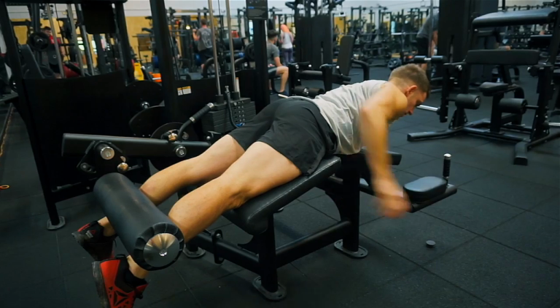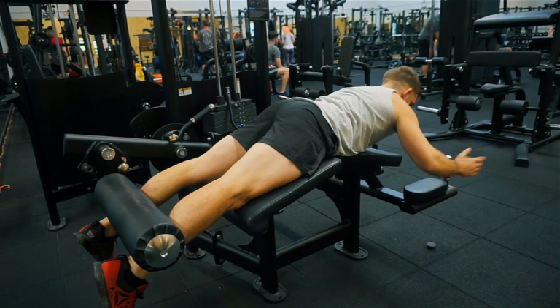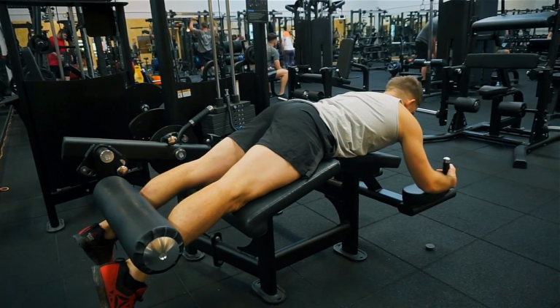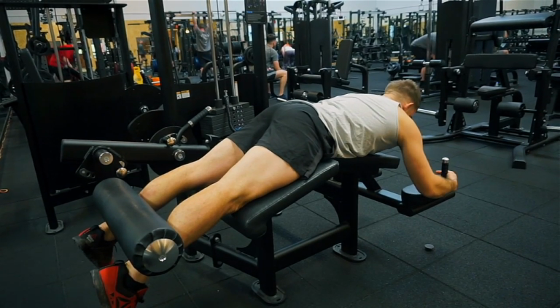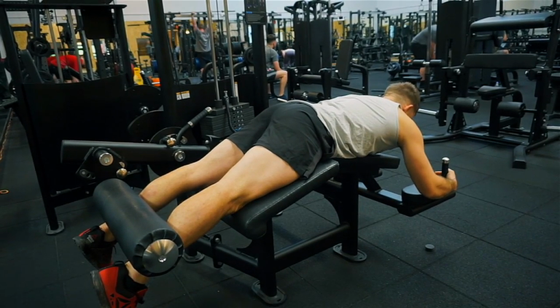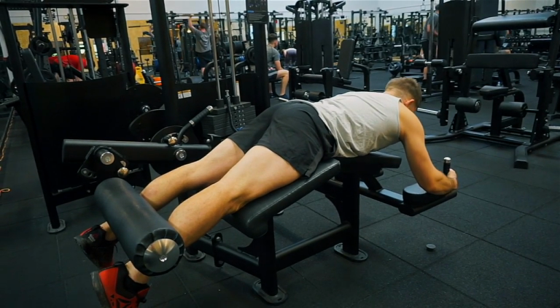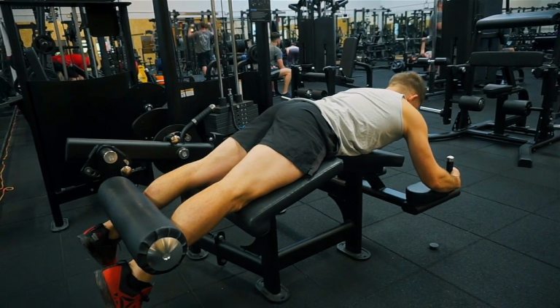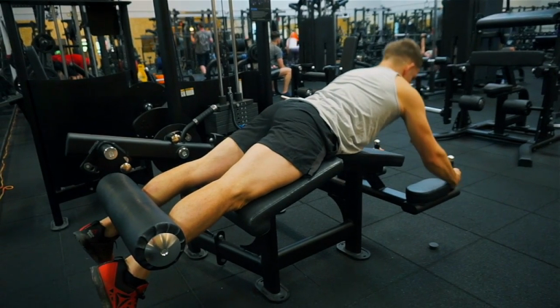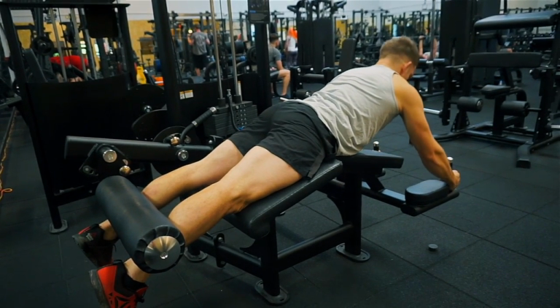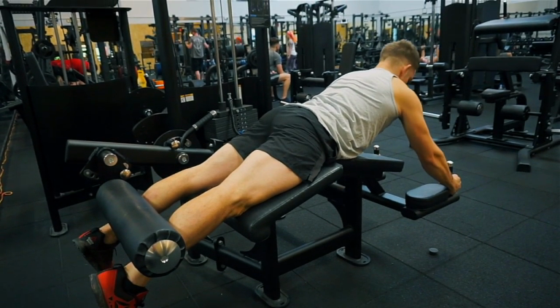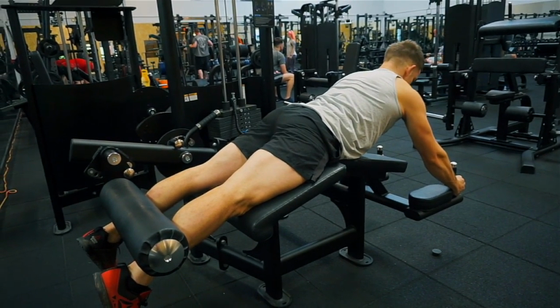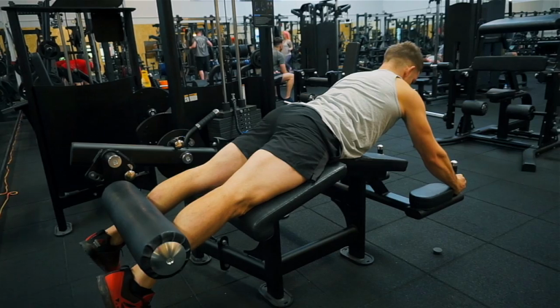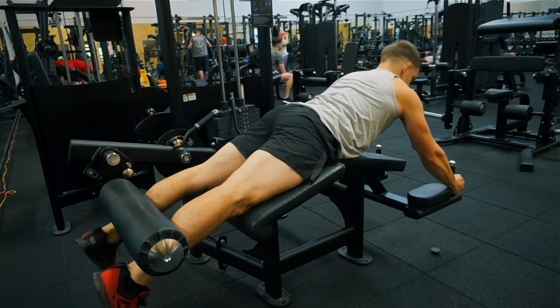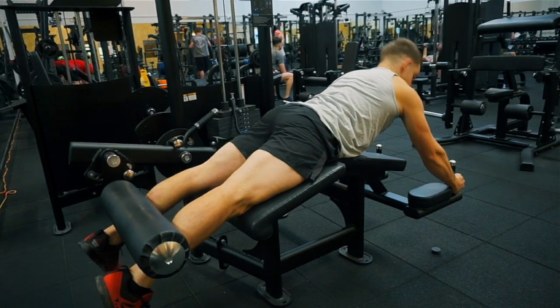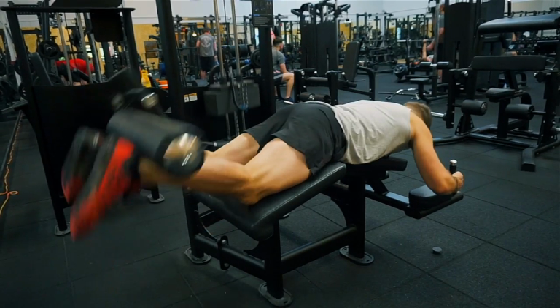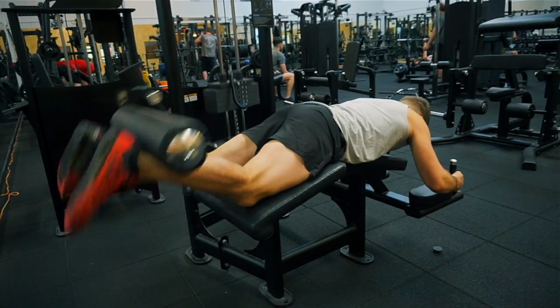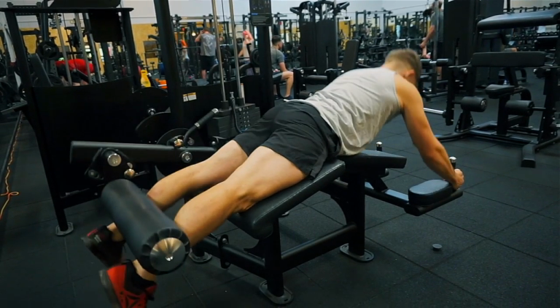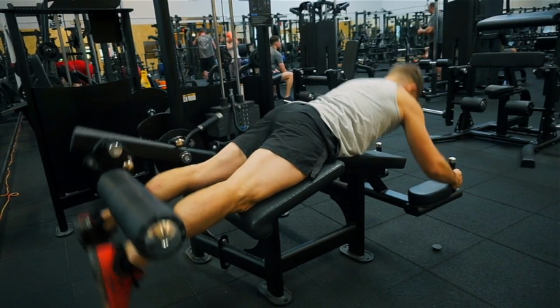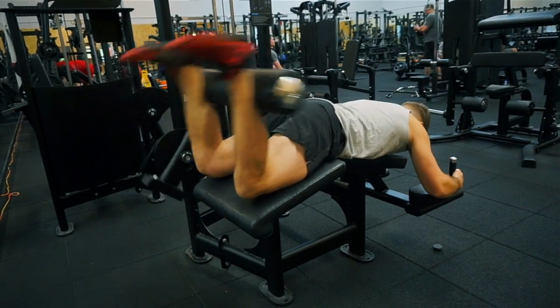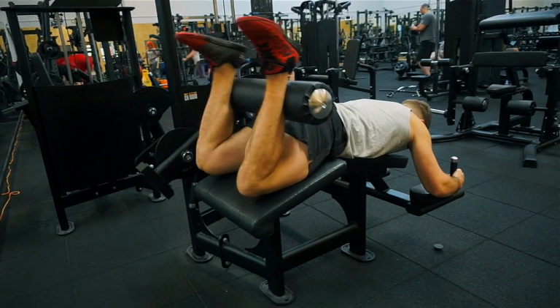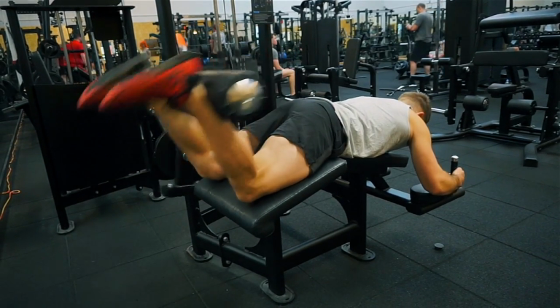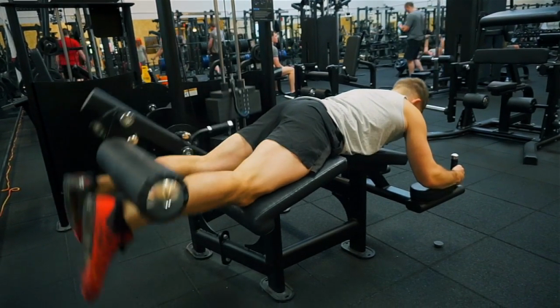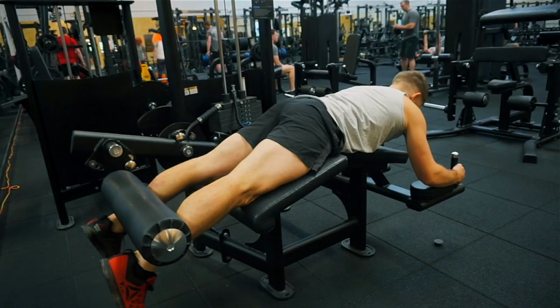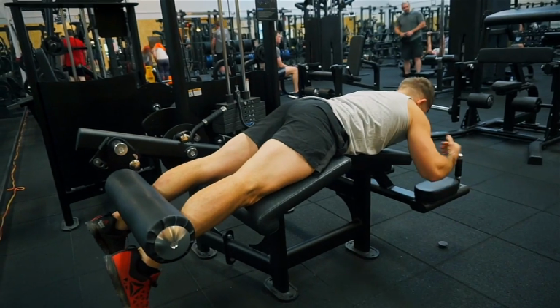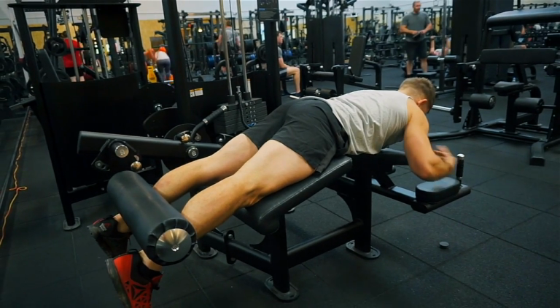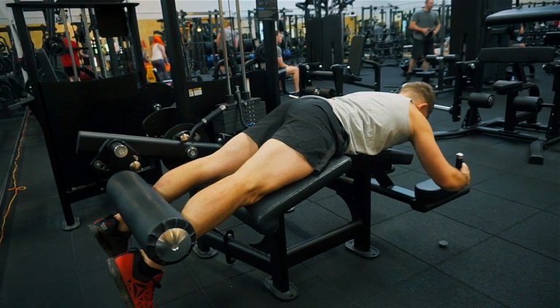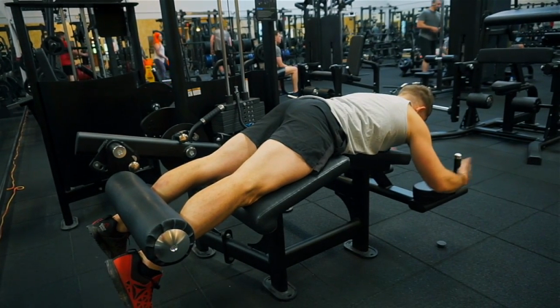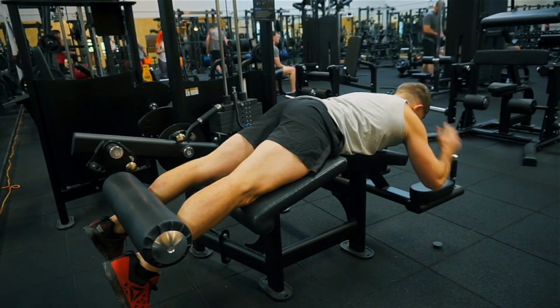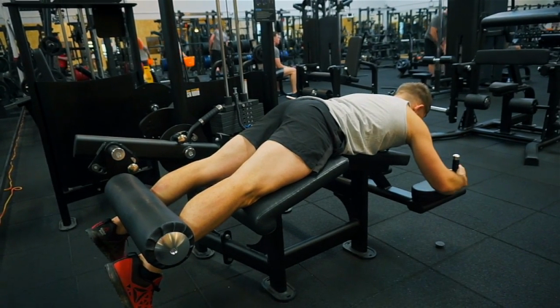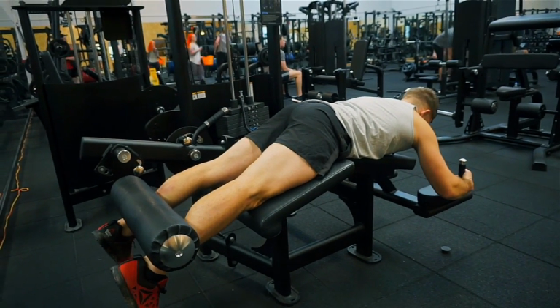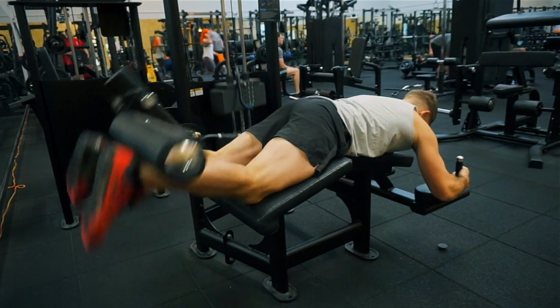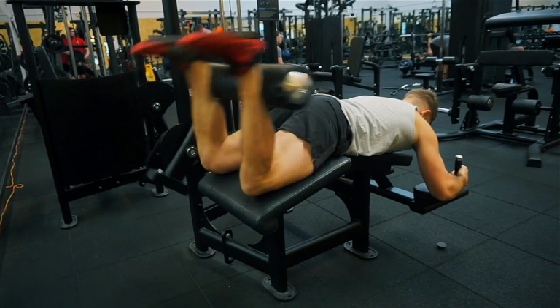Another thing to think about is not using momentum to lift the weight up — the same as with other exercises. We don't want to be squeezing like that. We want to be fixed in a good position, nice and central on the seat, and squeezing with control.